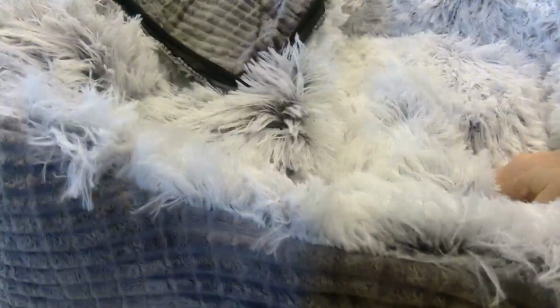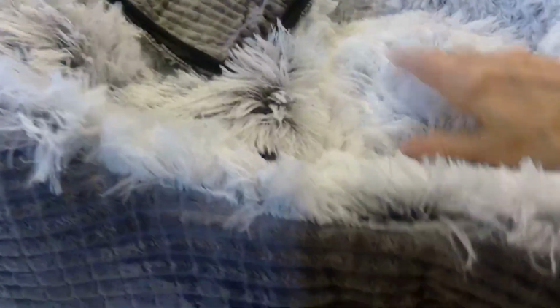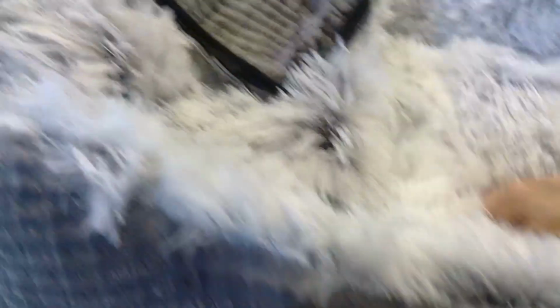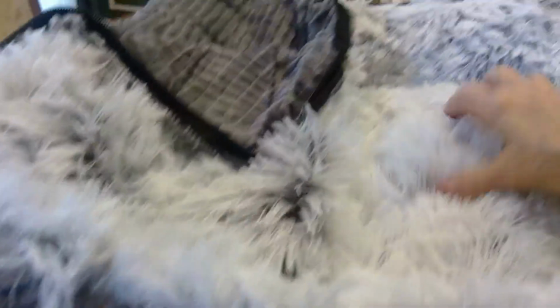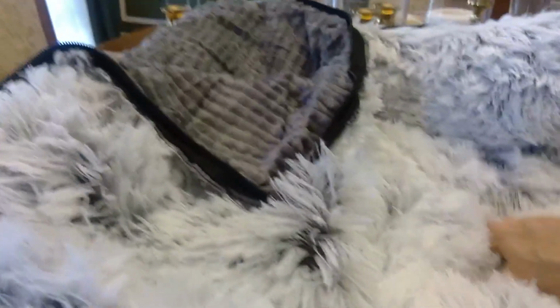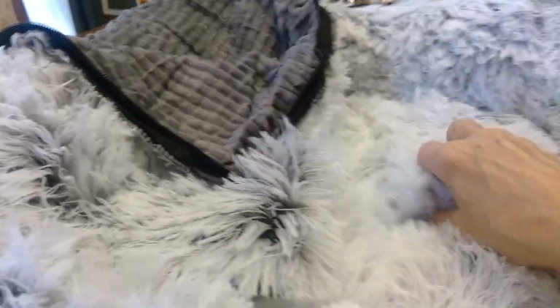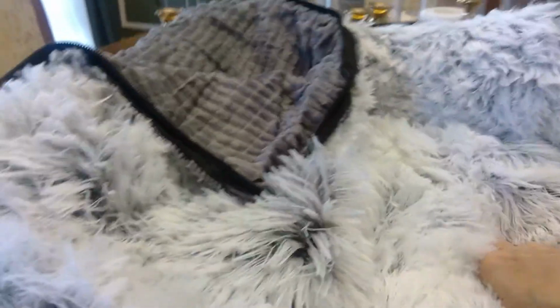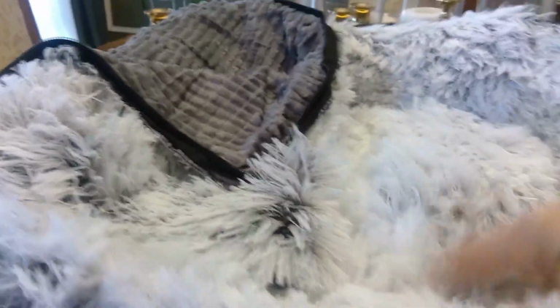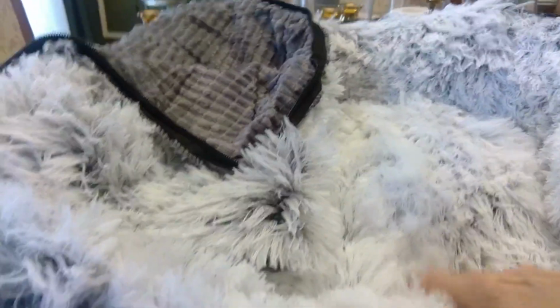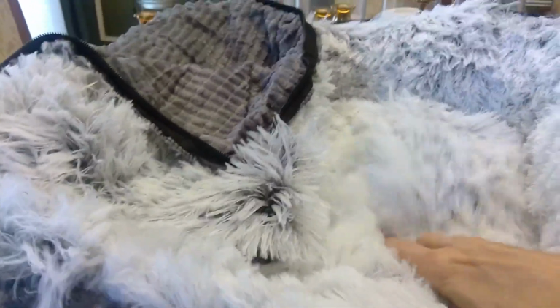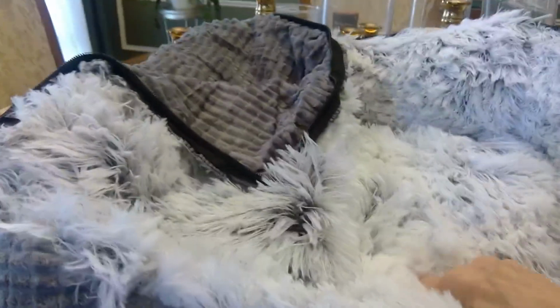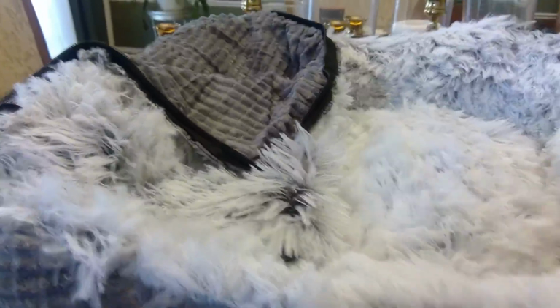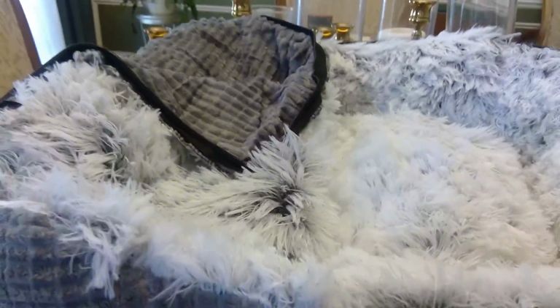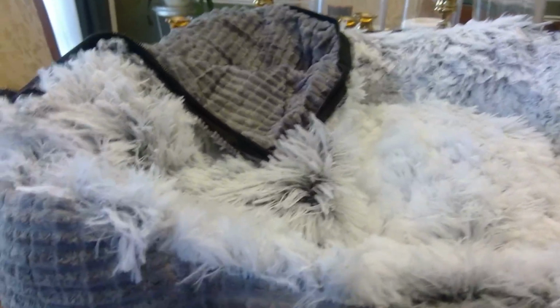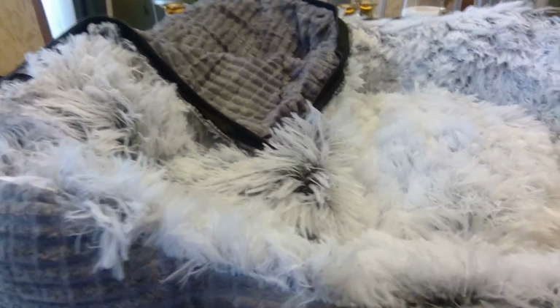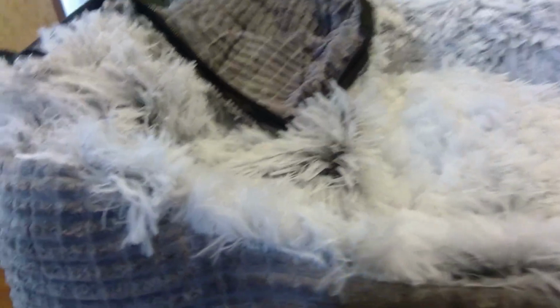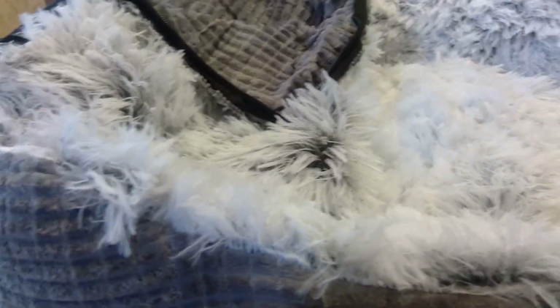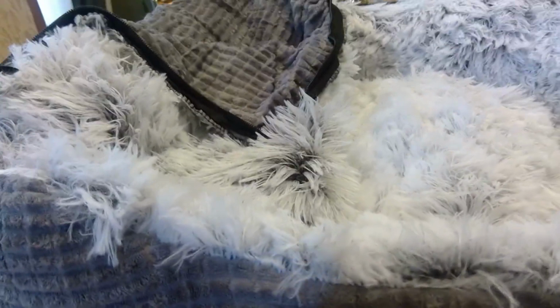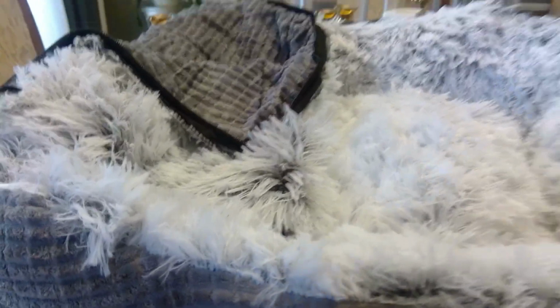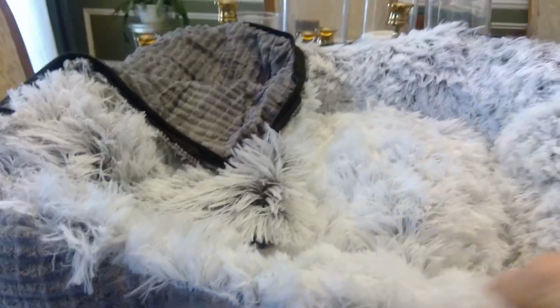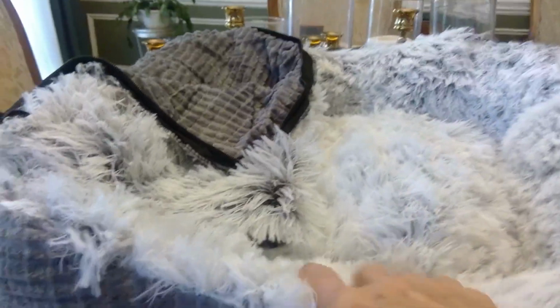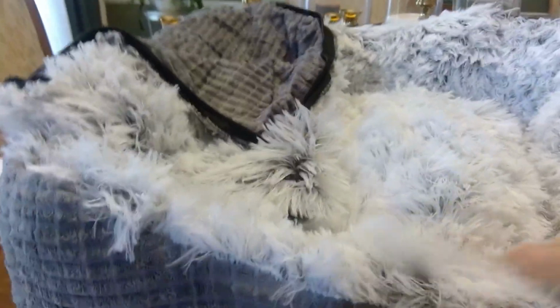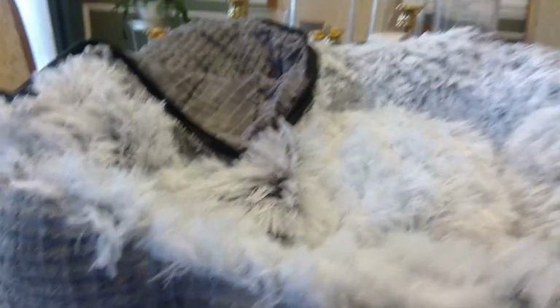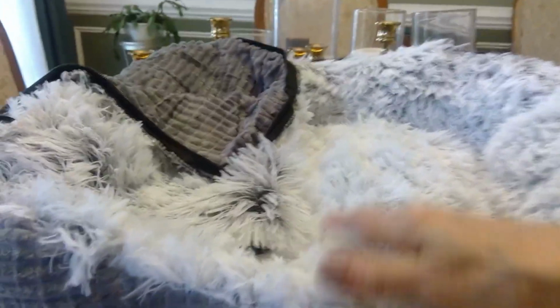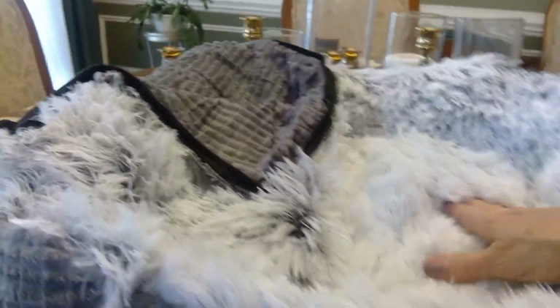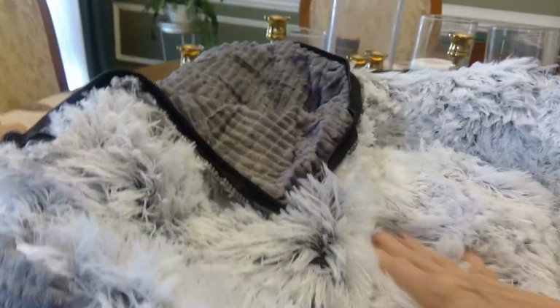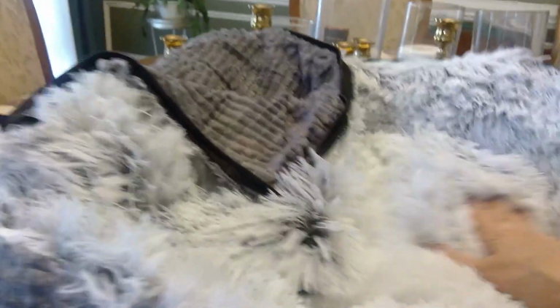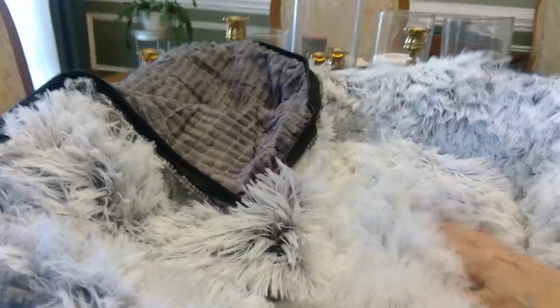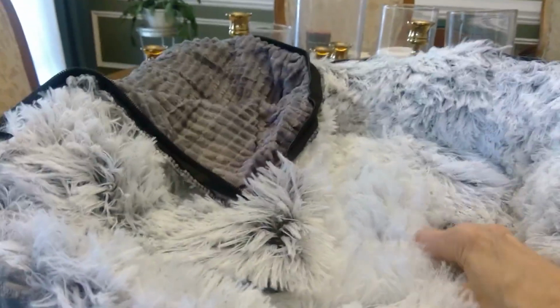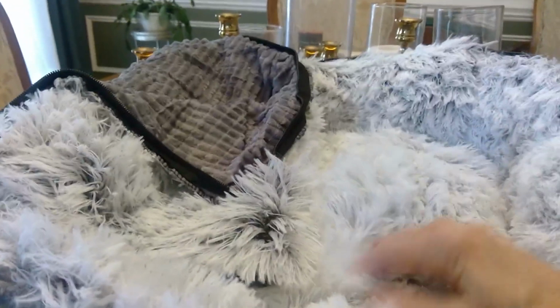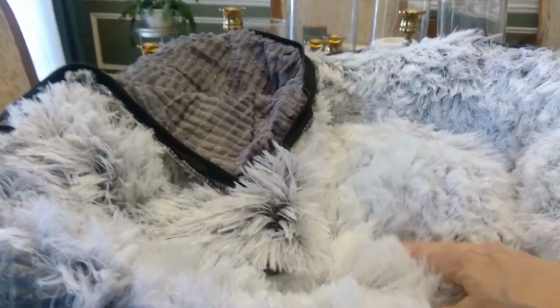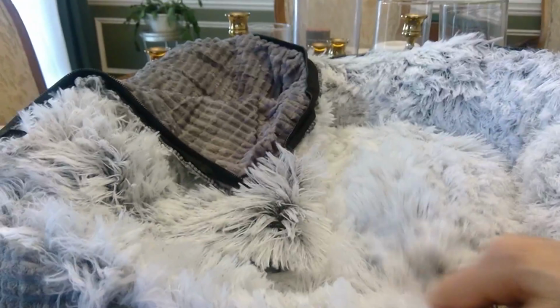It comes pretty fluffy. I would say it's kind of soft — actually, it's really soft. I think my pets will love it.